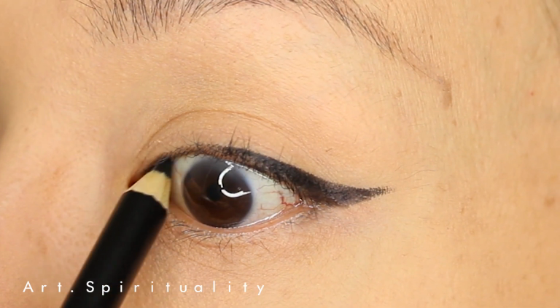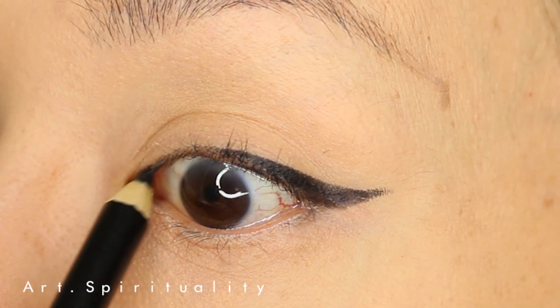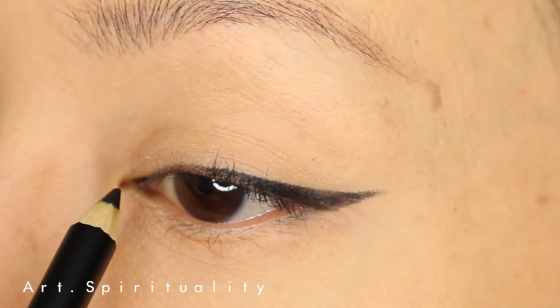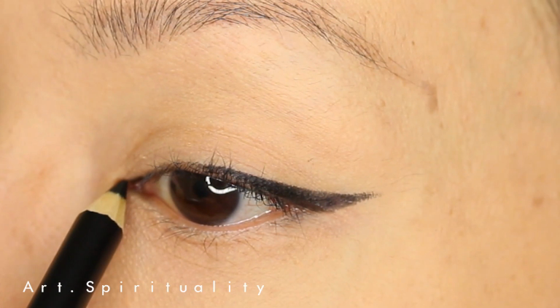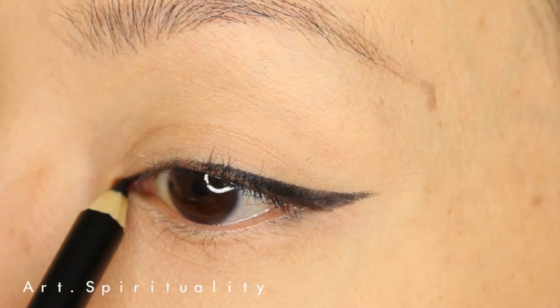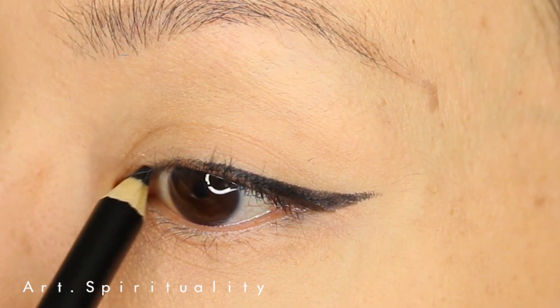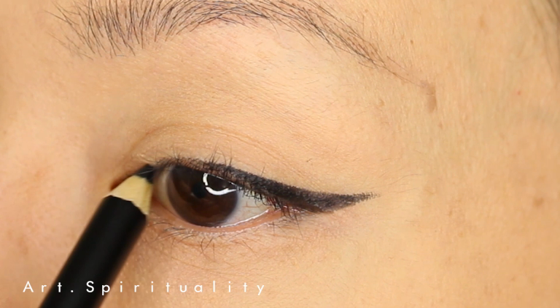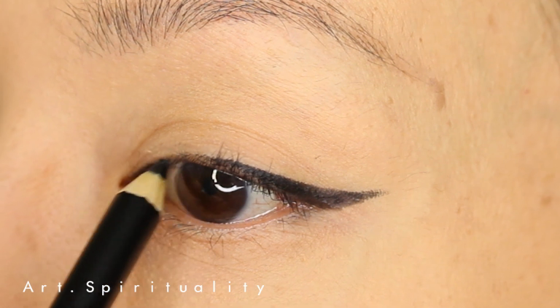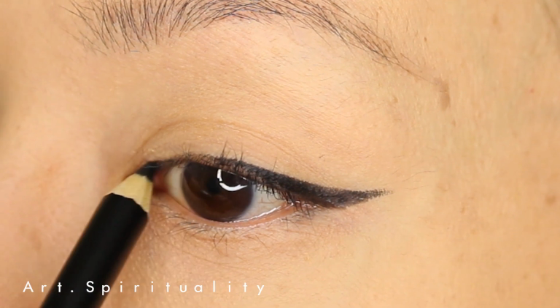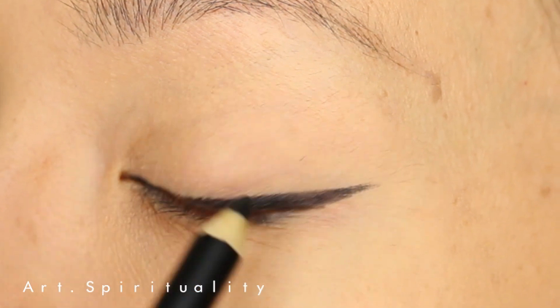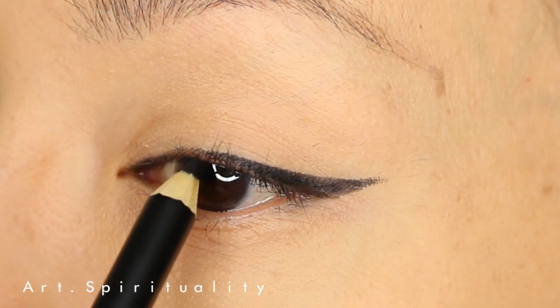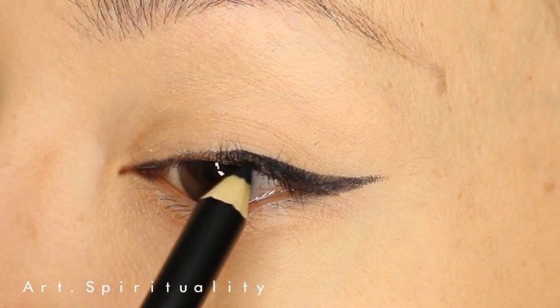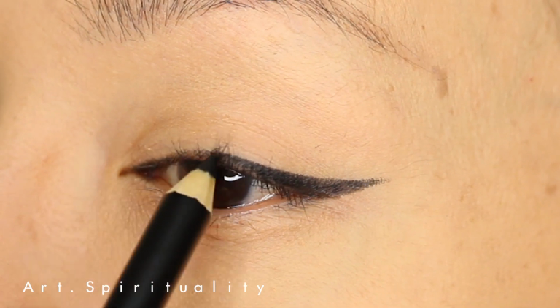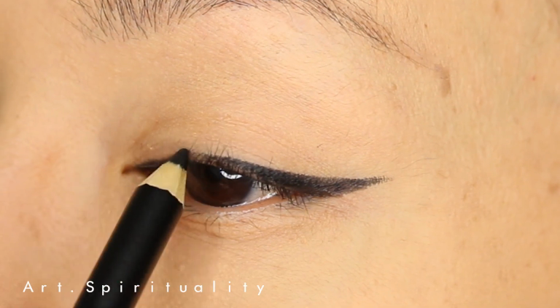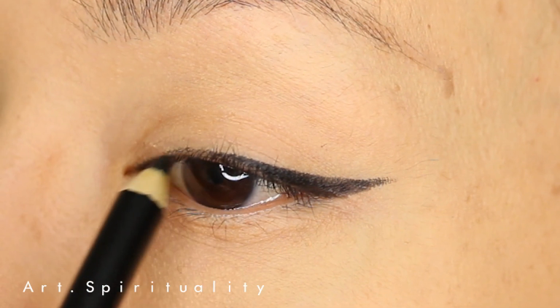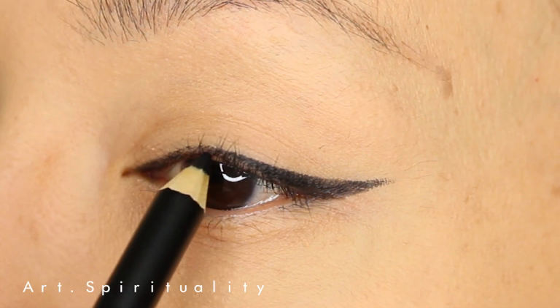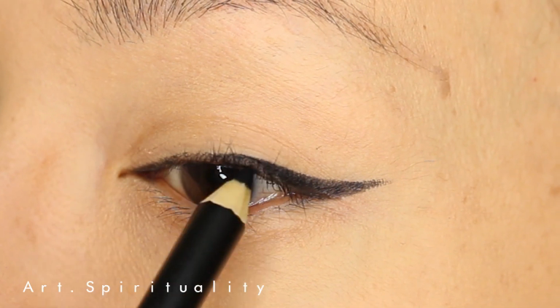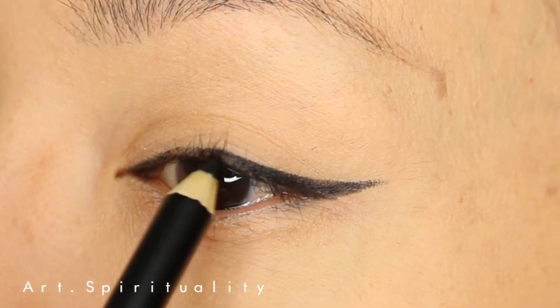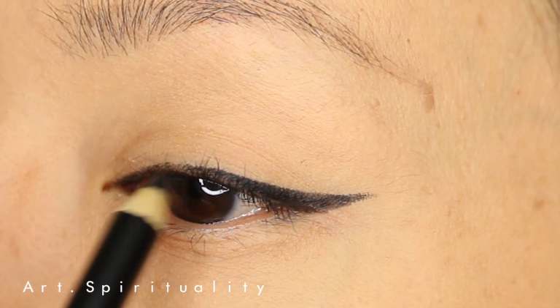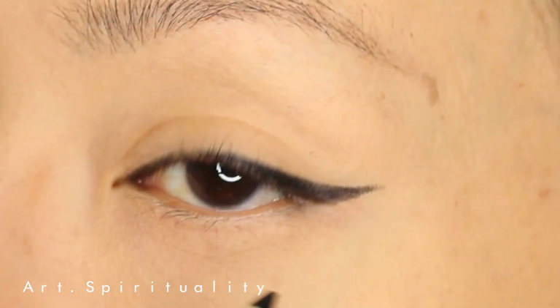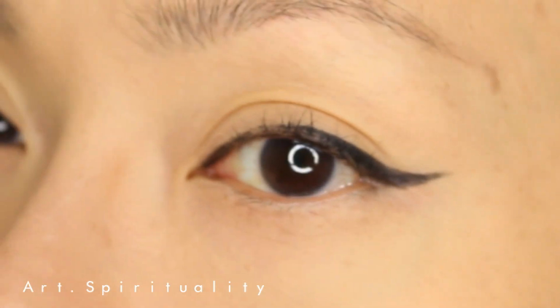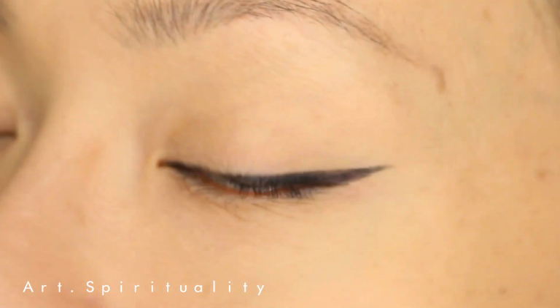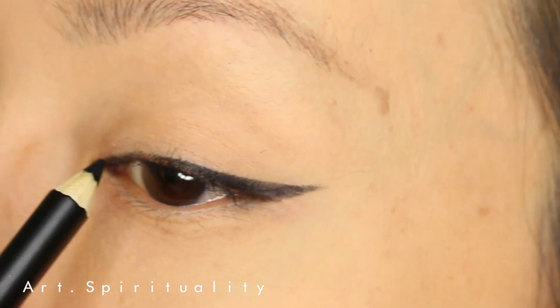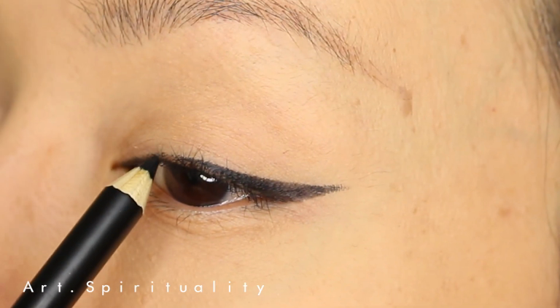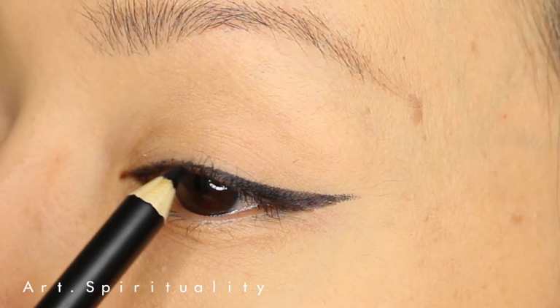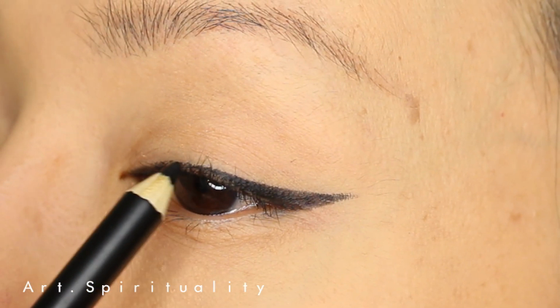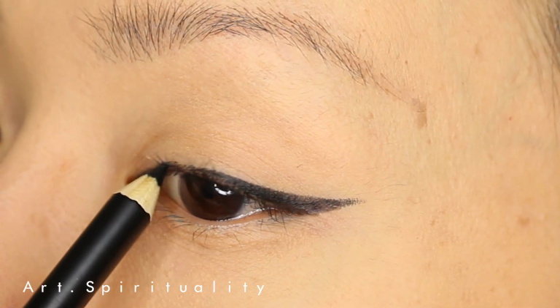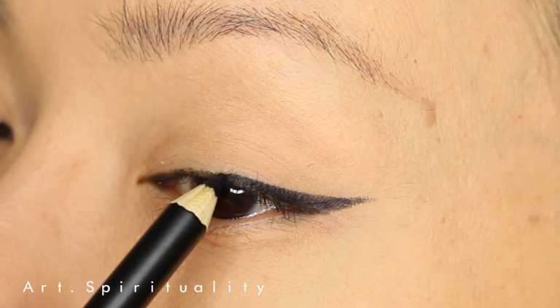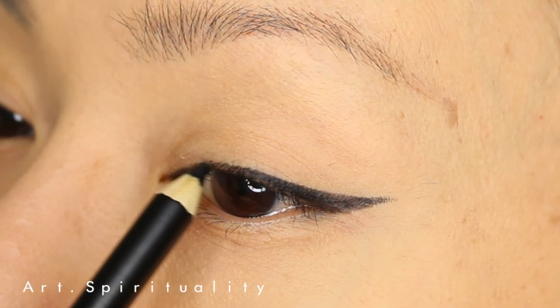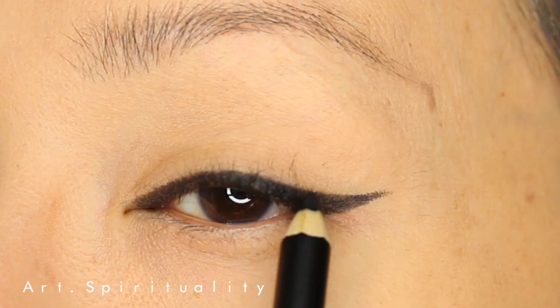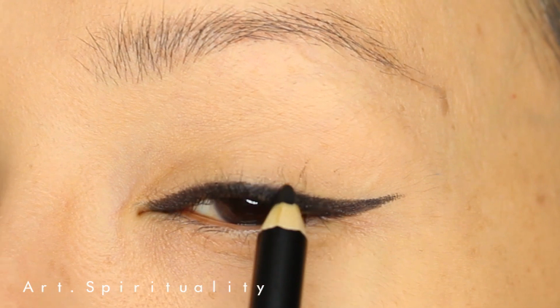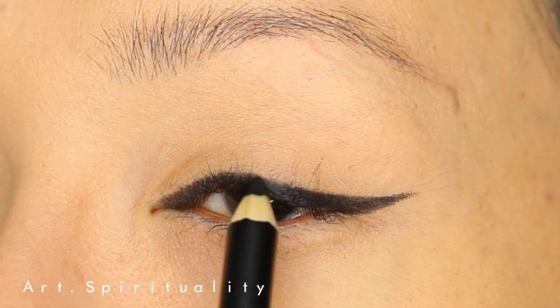I always start the eyeliner by drawing the flick line at the outer corner of the eye, then connect it back to the inner corner of the eye. Remember to fill in and darken the lash line area.